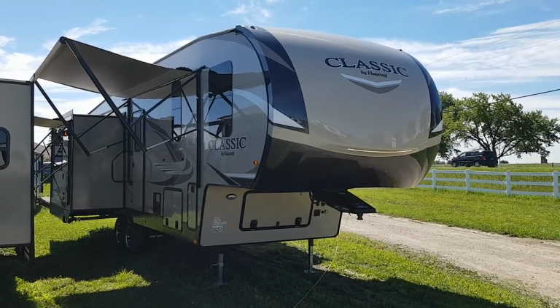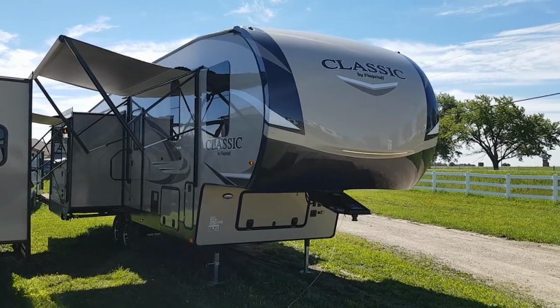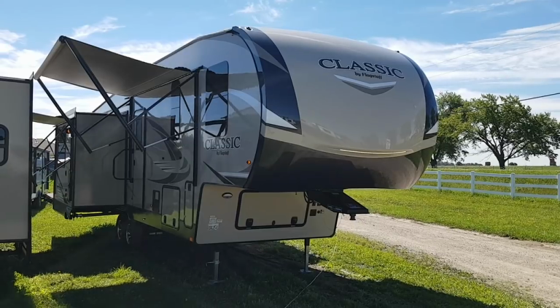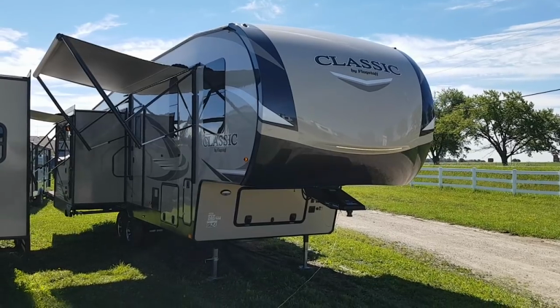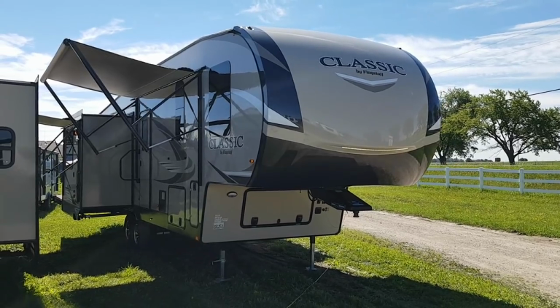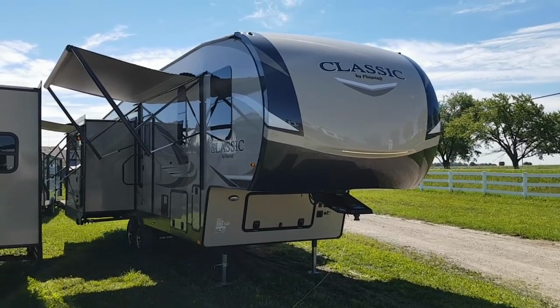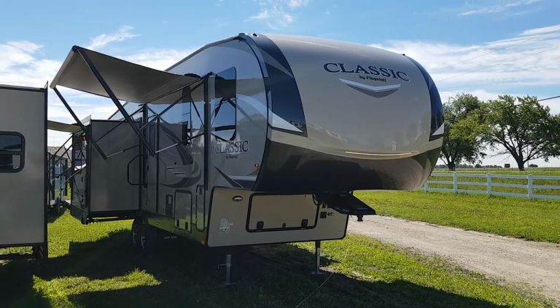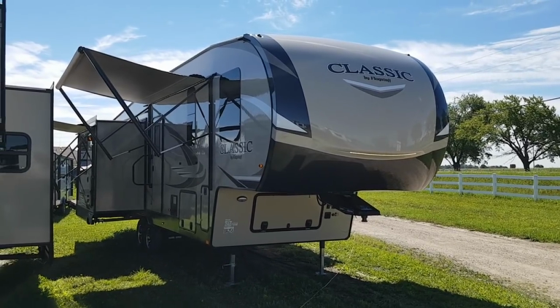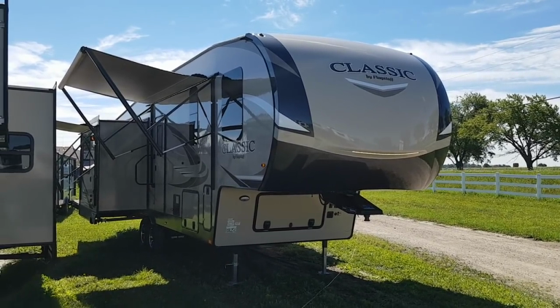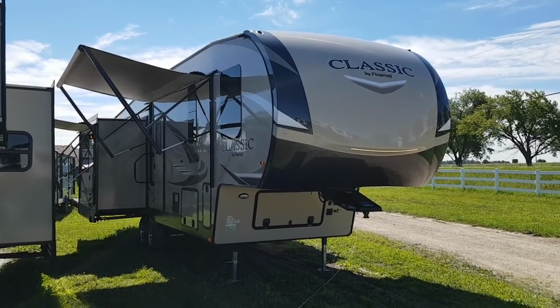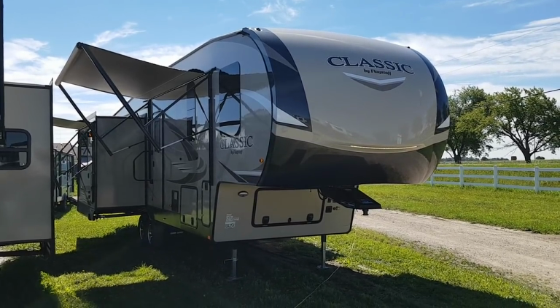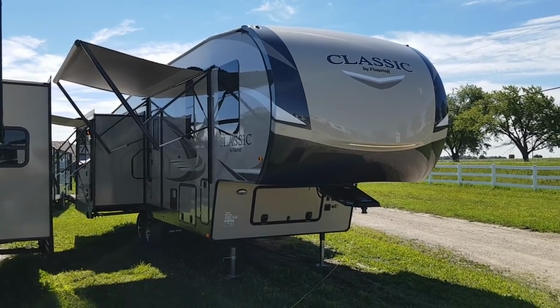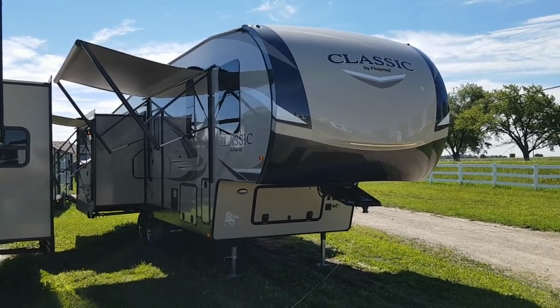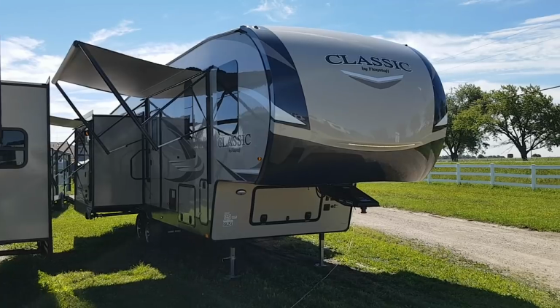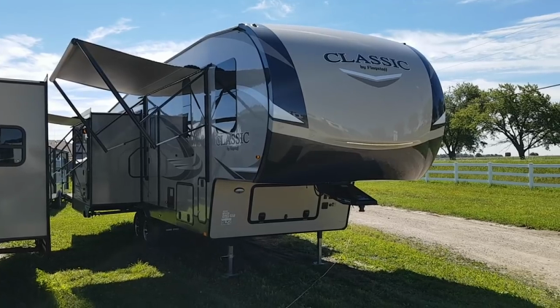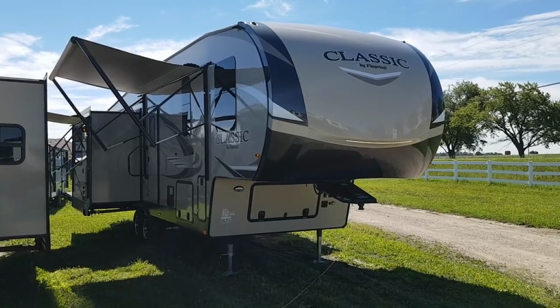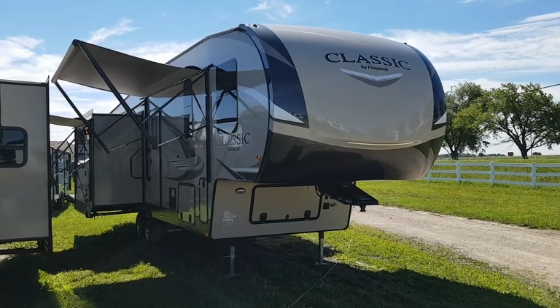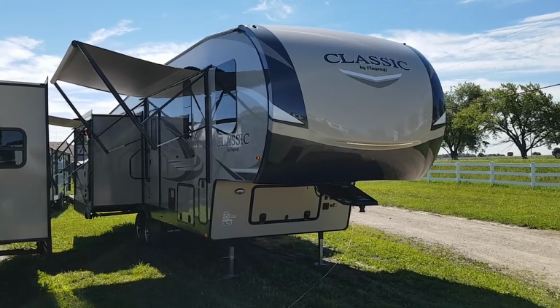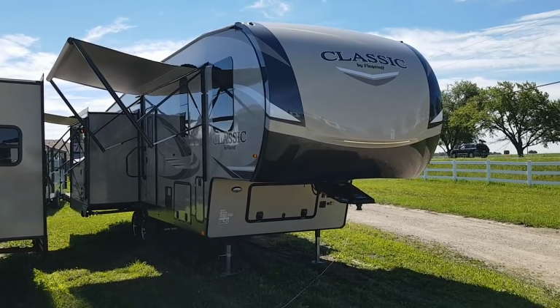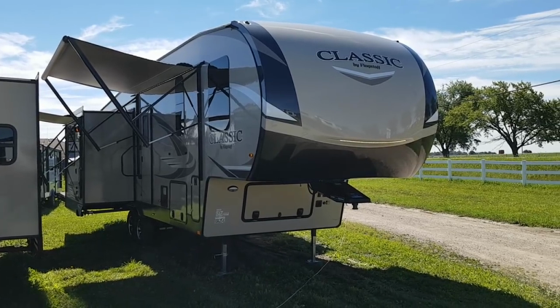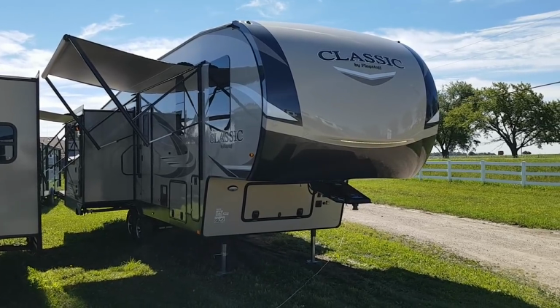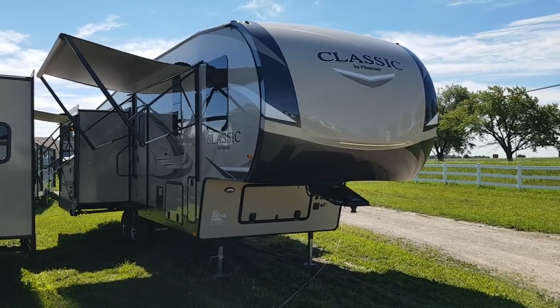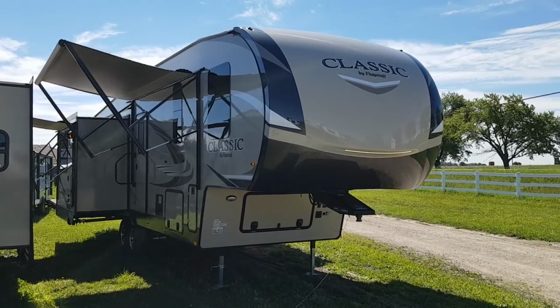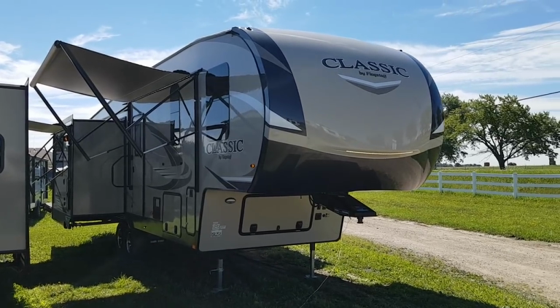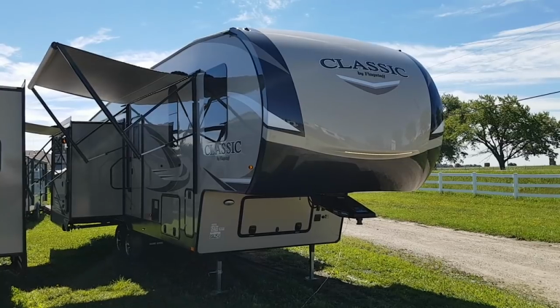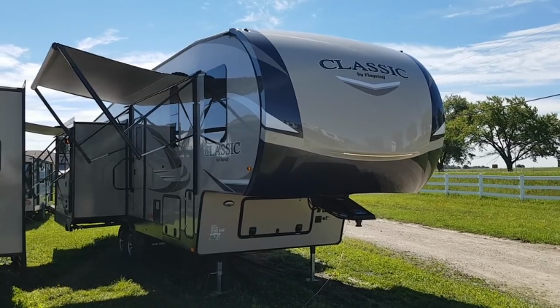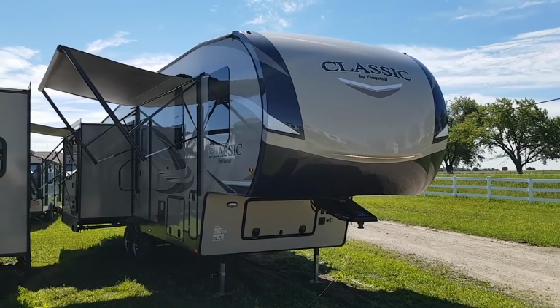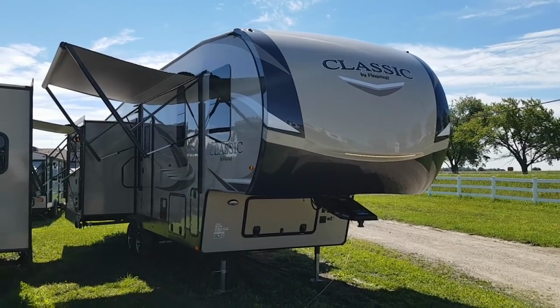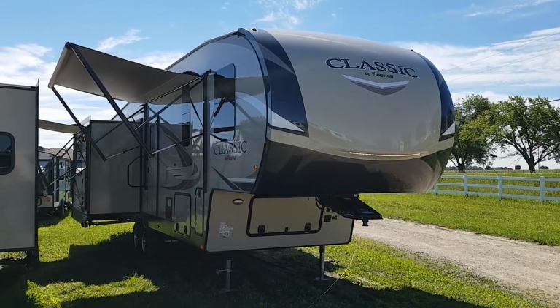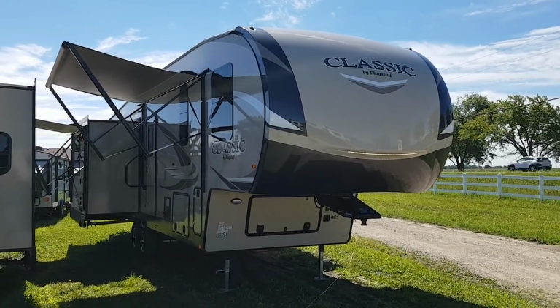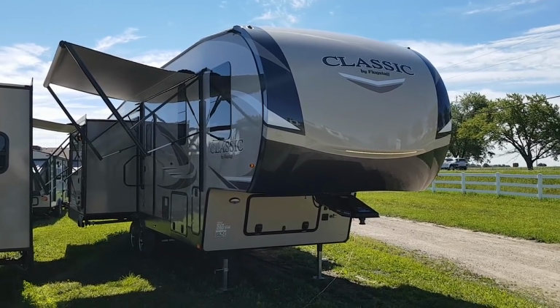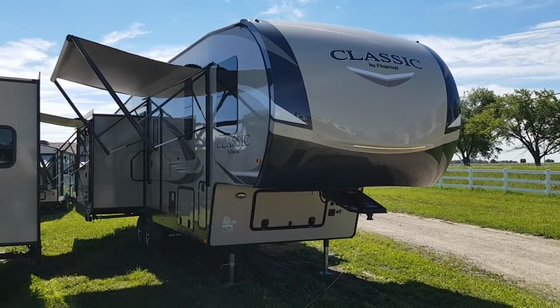This again is the 8529 IKBS. It is a 29-foot box length, ultra-light fifth wheel made by Flagstaff RV. It weighs 9,346 pounds, and this is a triple-slide rear living room with a bedroom slide.